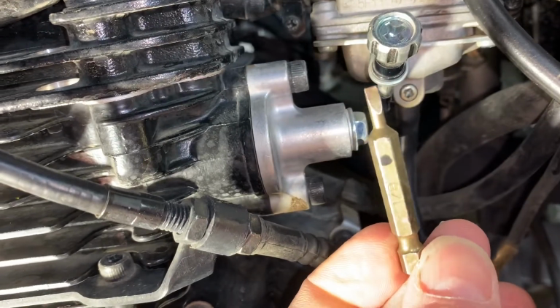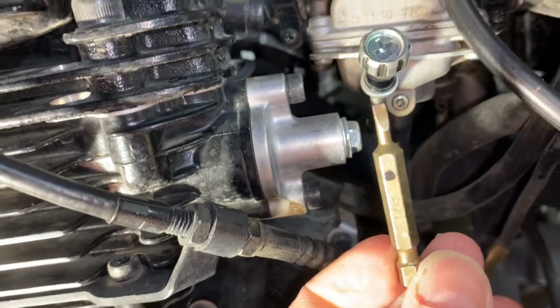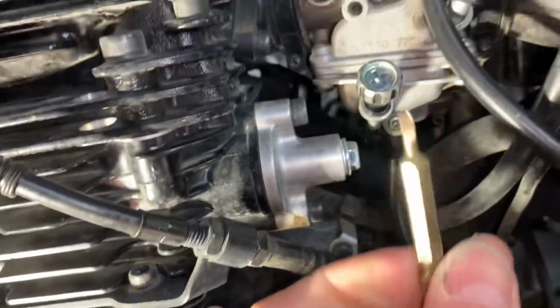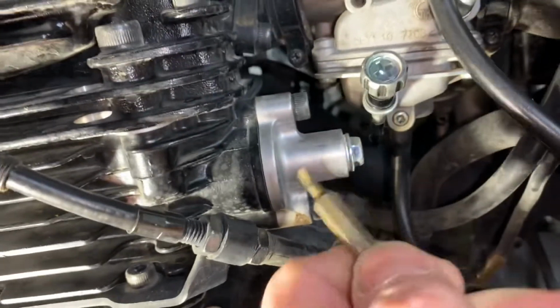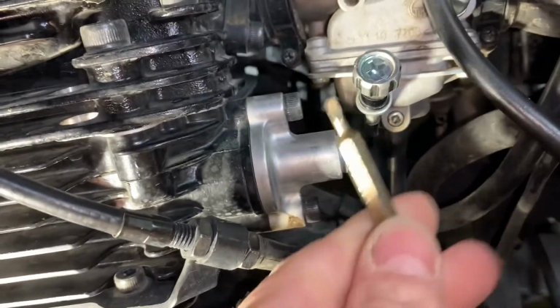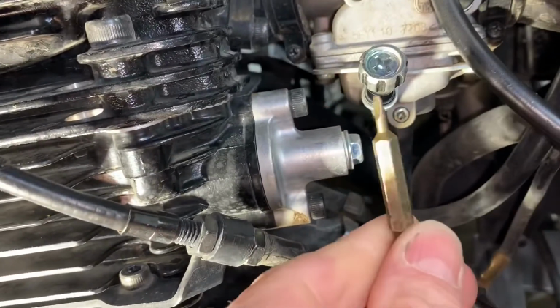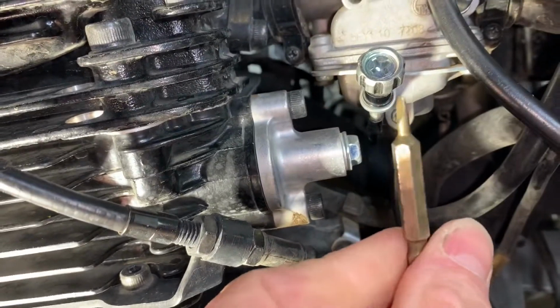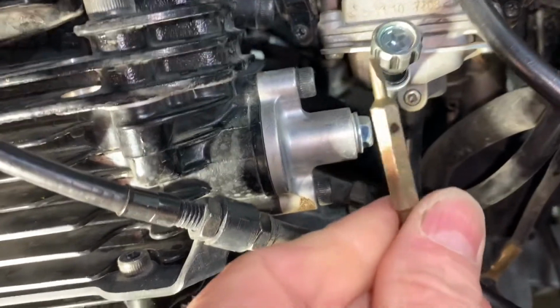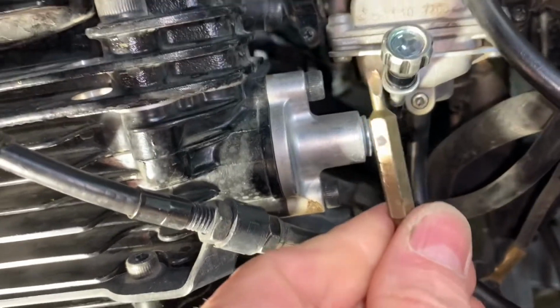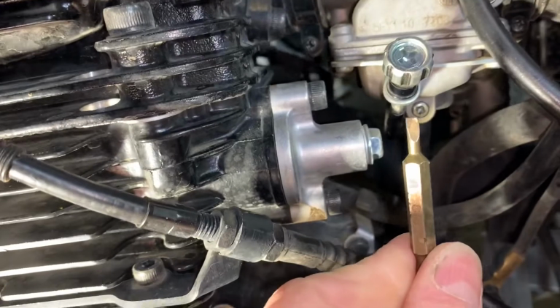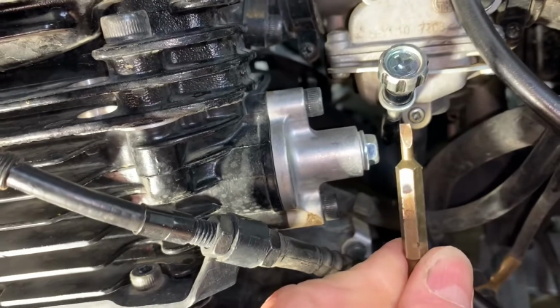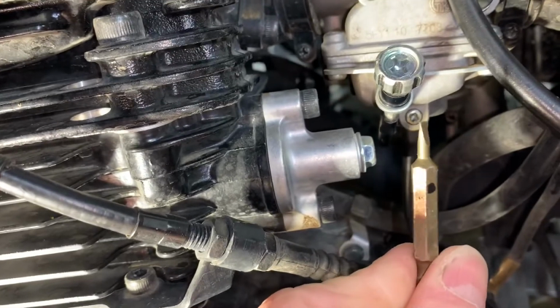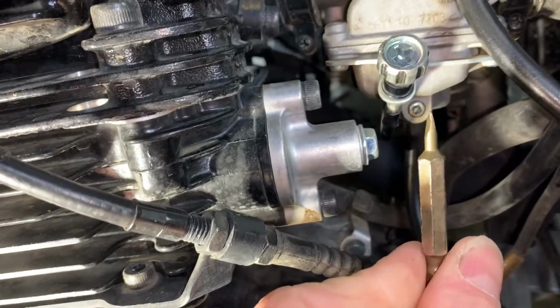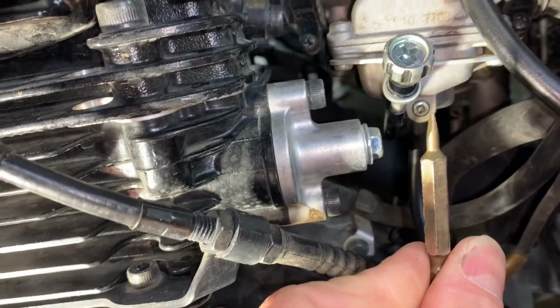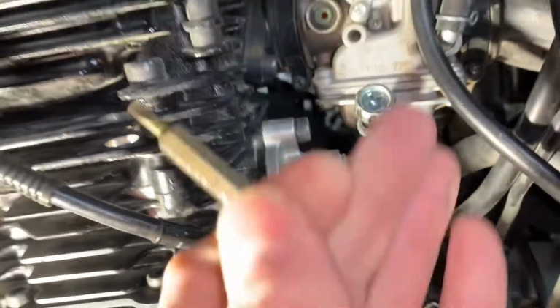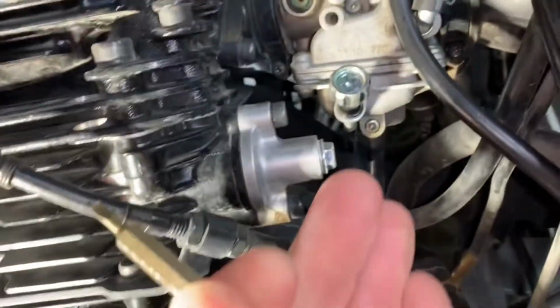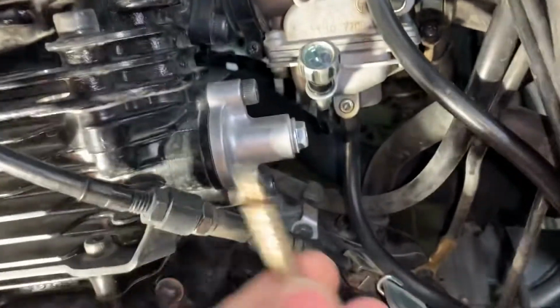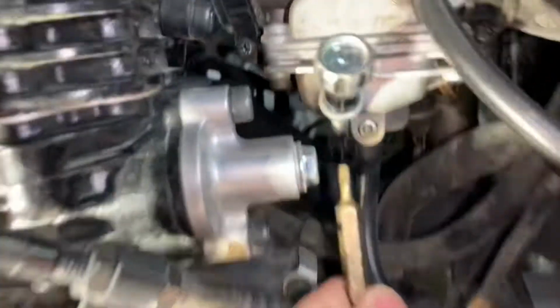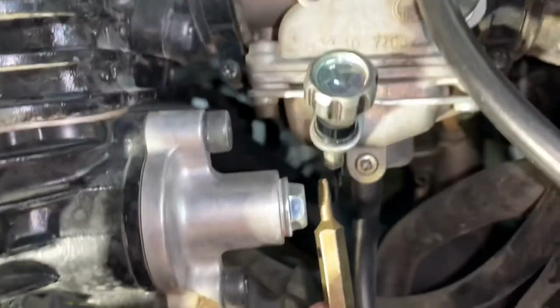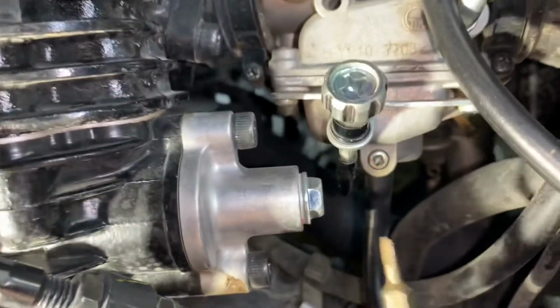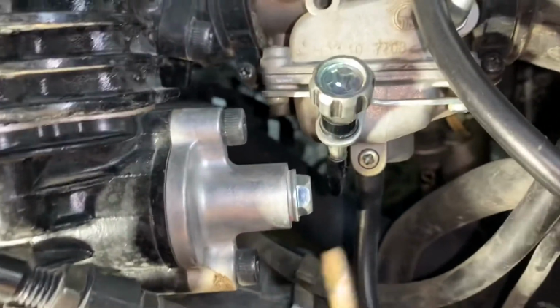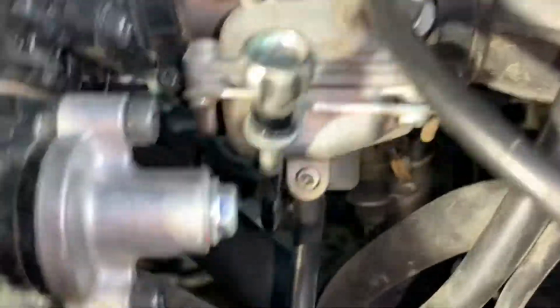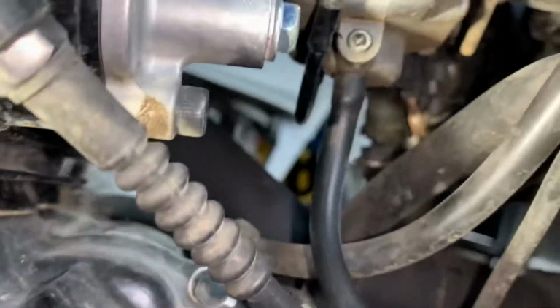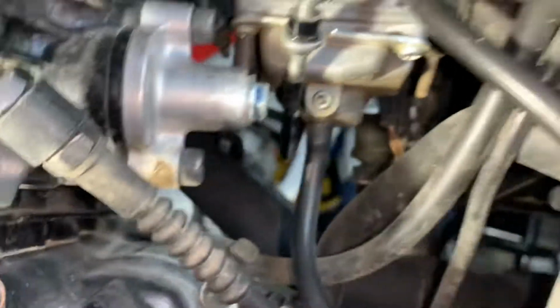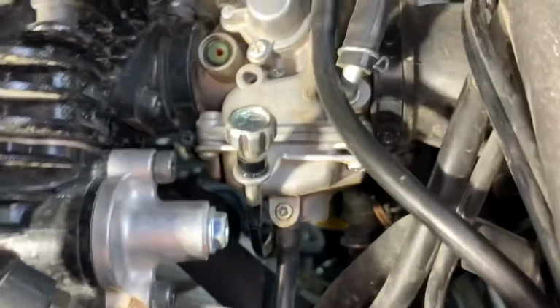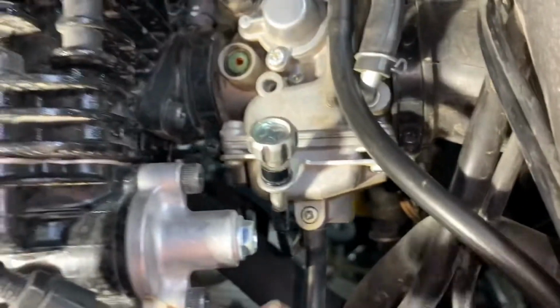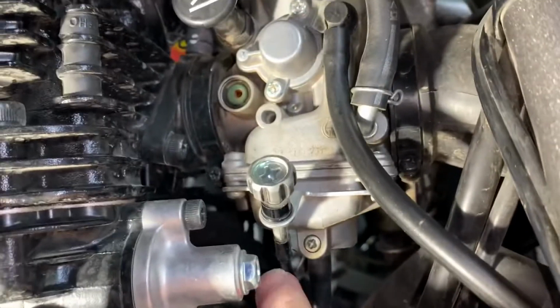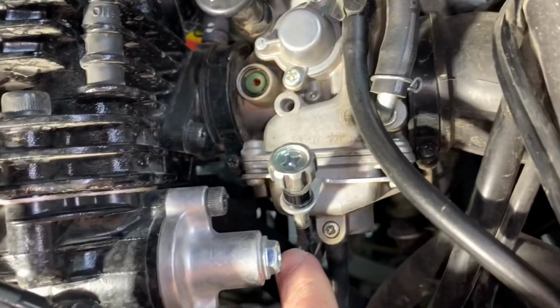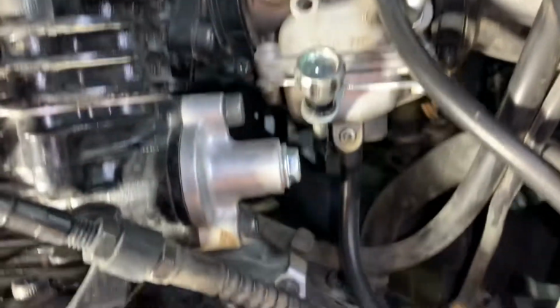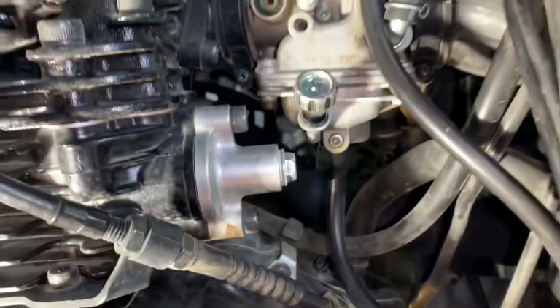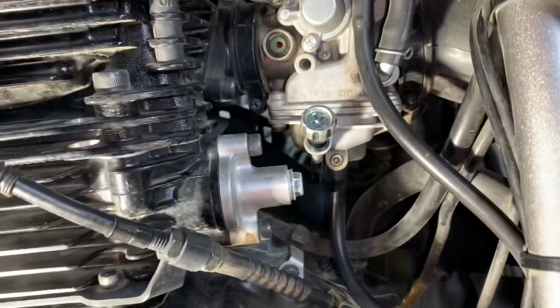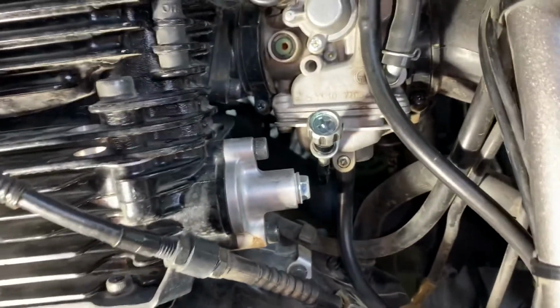One turn, then two turns, then a quarter — so two and a quarter turns out total. That's where it's at. You'll see a little set screw down underneath there, and that's how you do it.